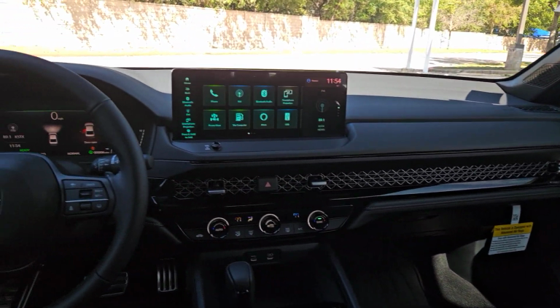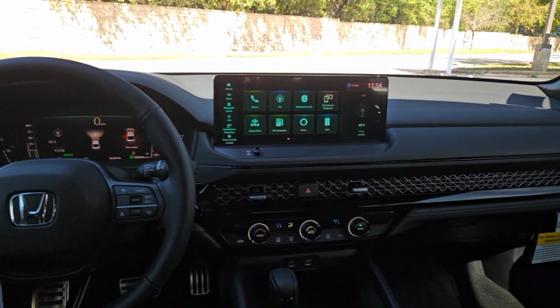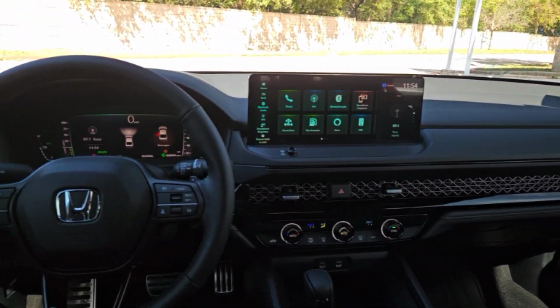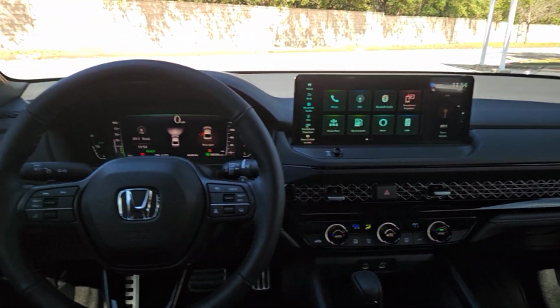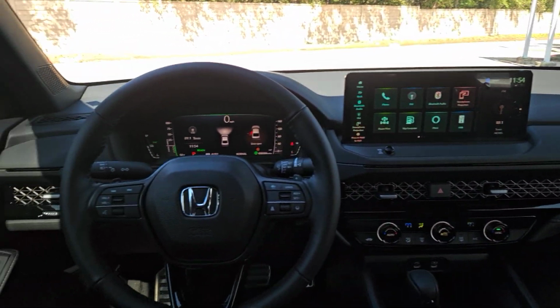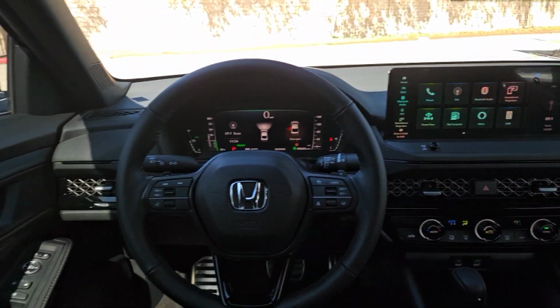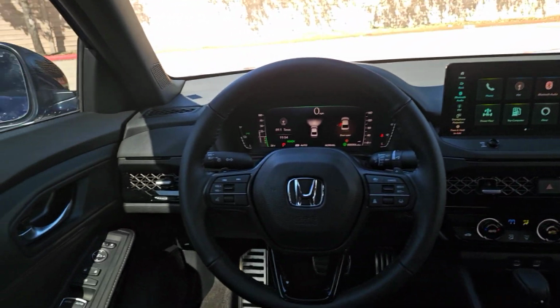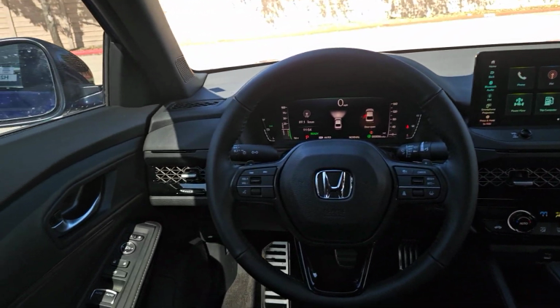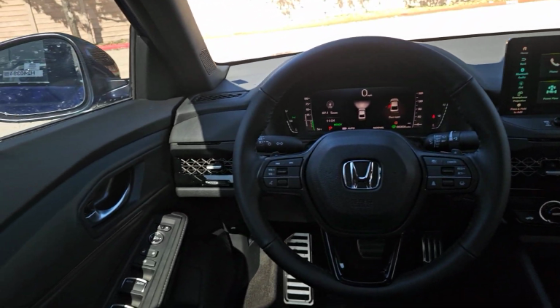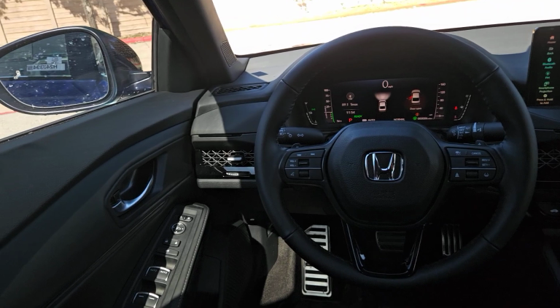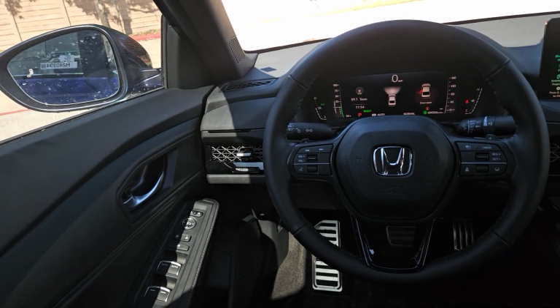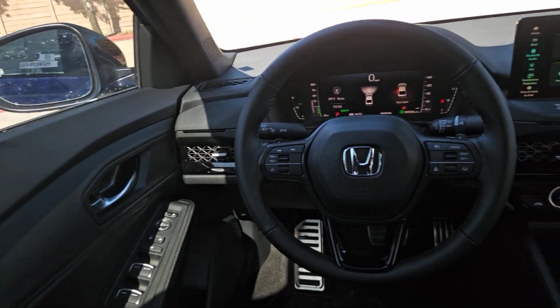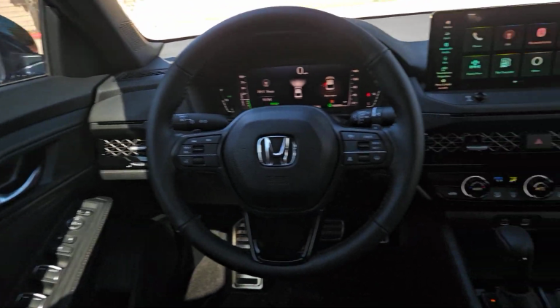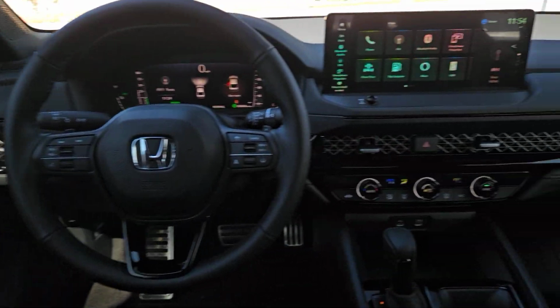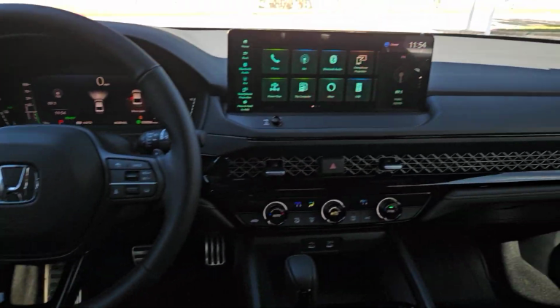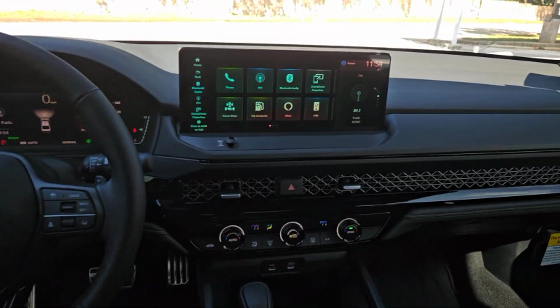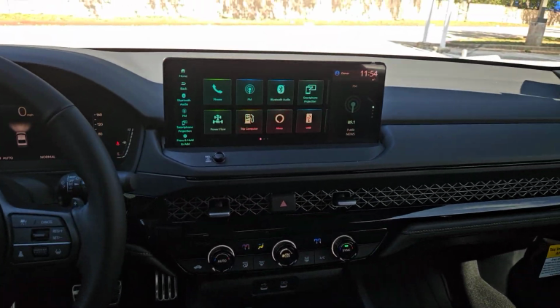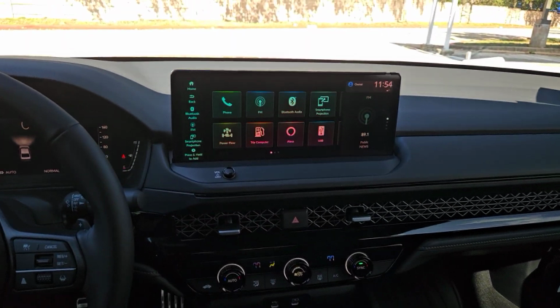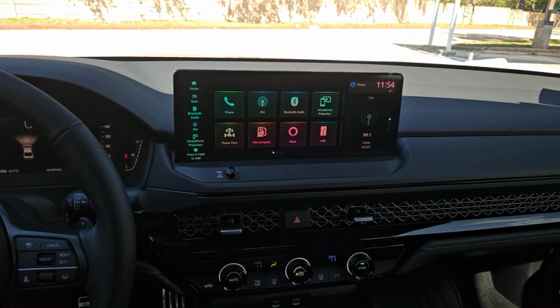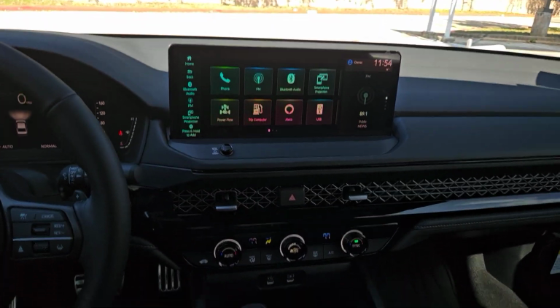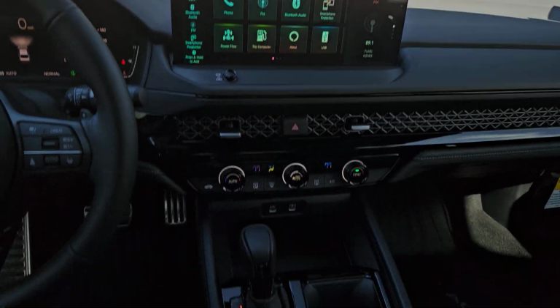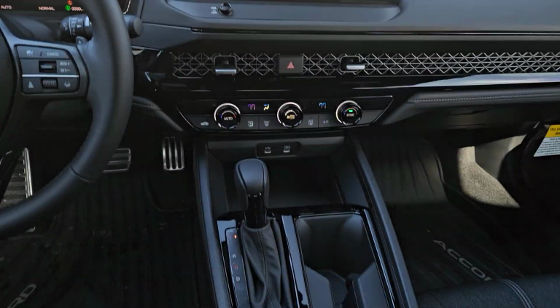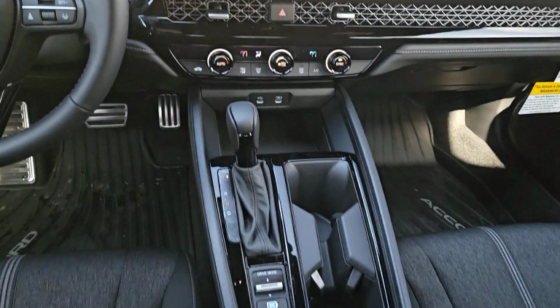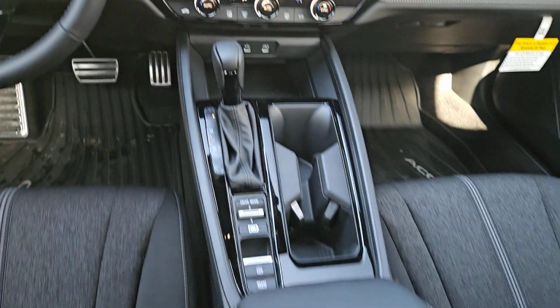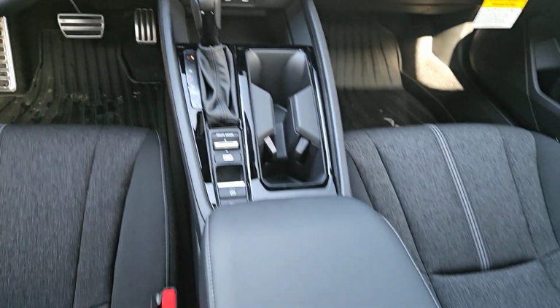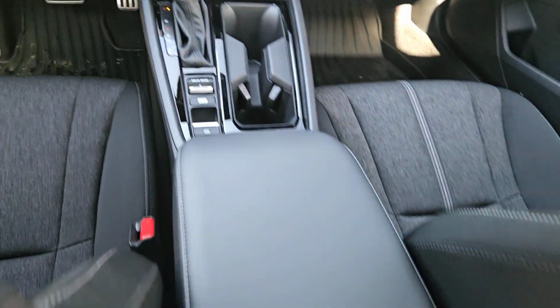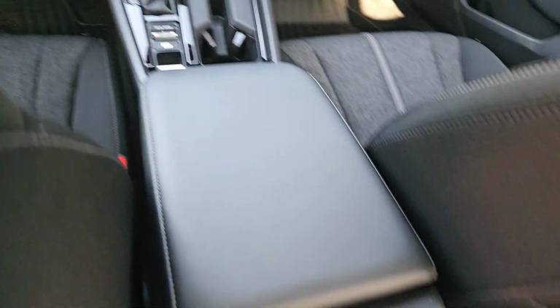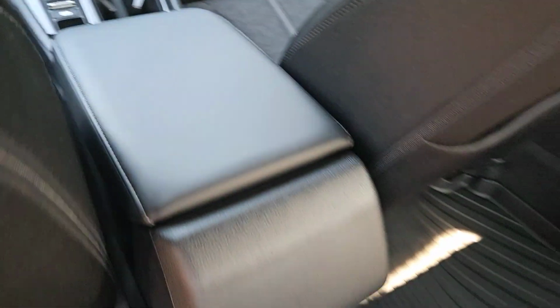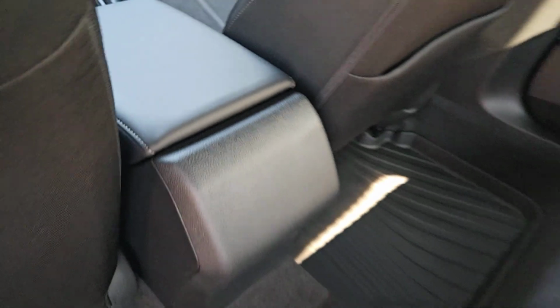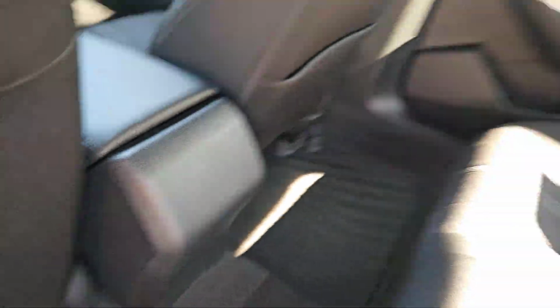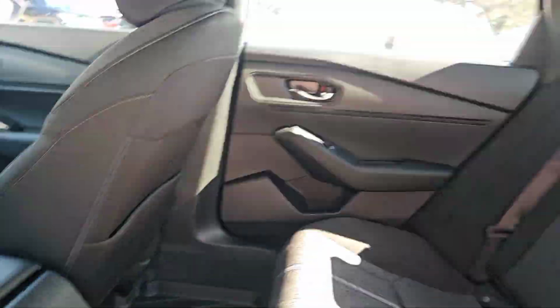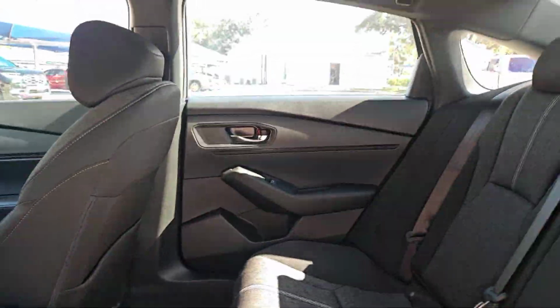There are hybrids, and then there is the Honda Accord Hybrid. Why settle for less? Come in for a test drive and experience the excellence of an icon.